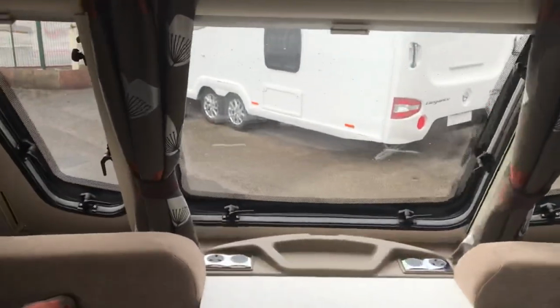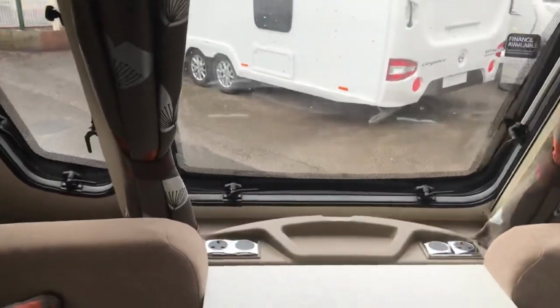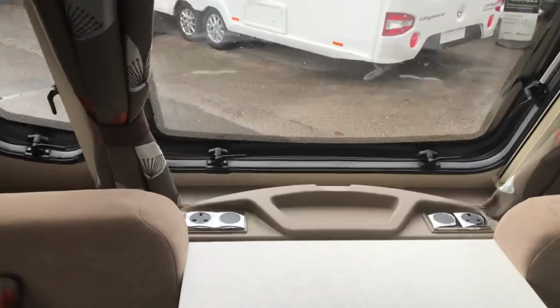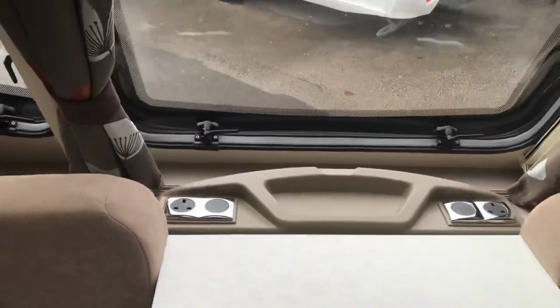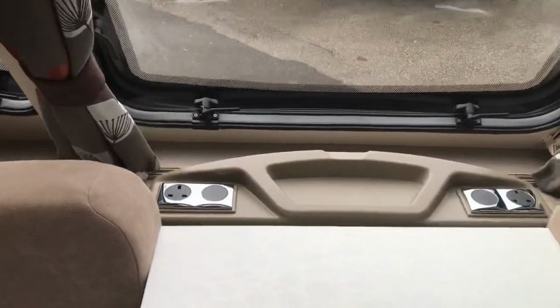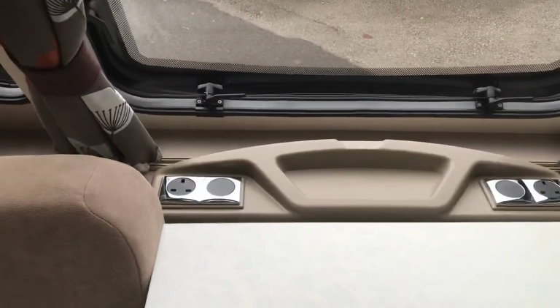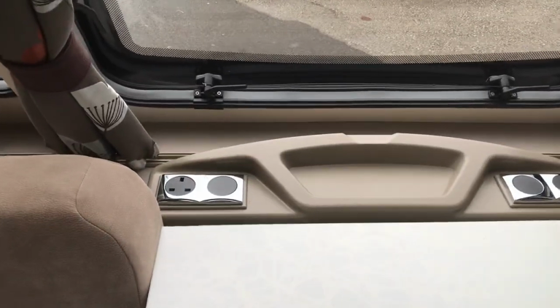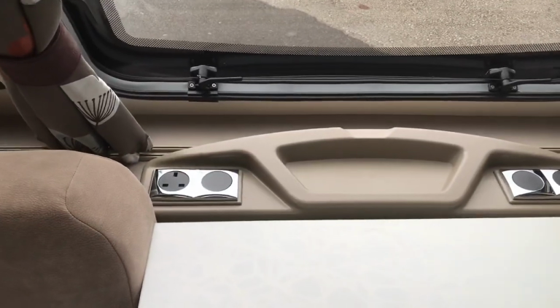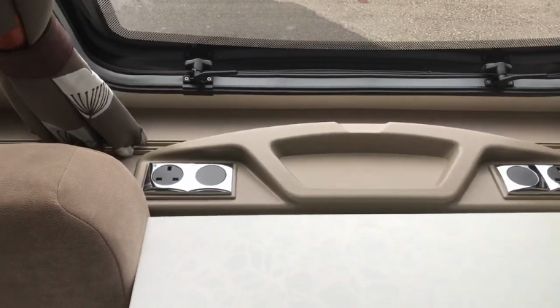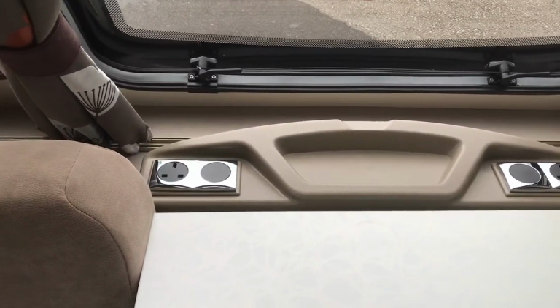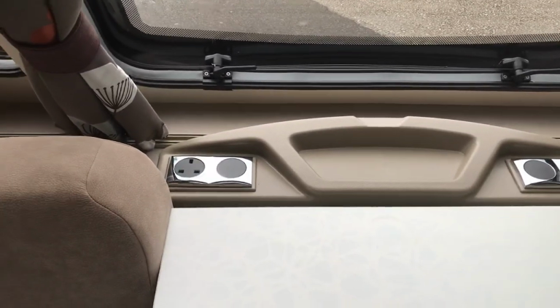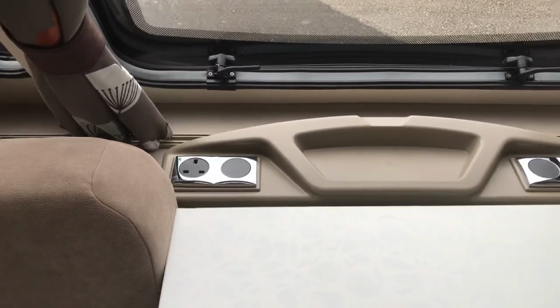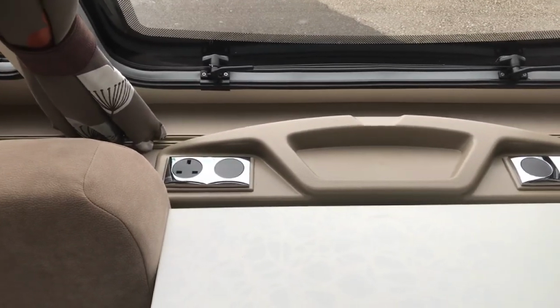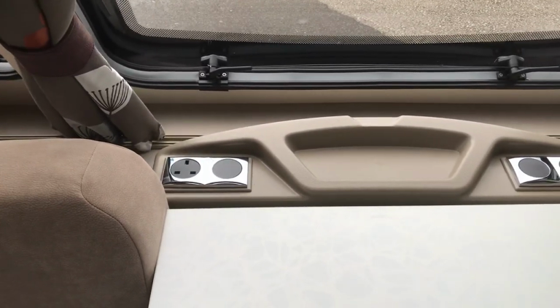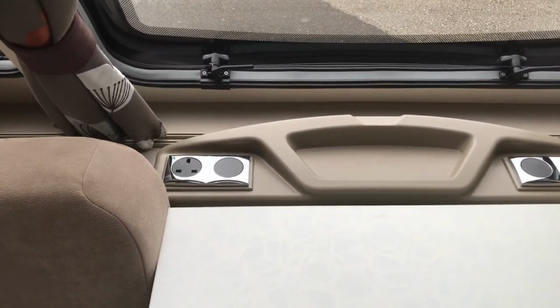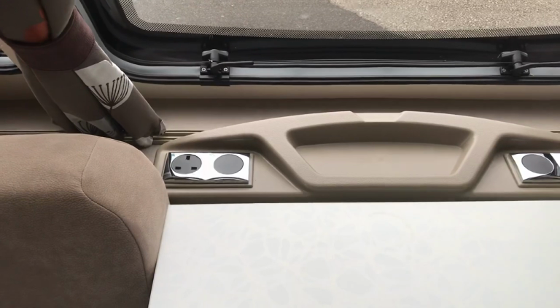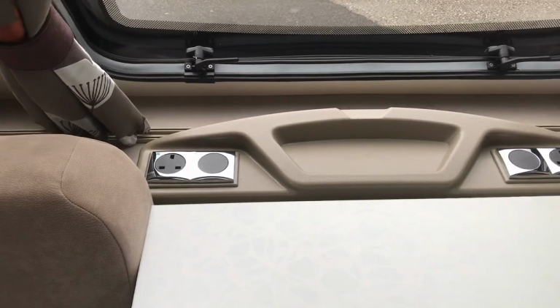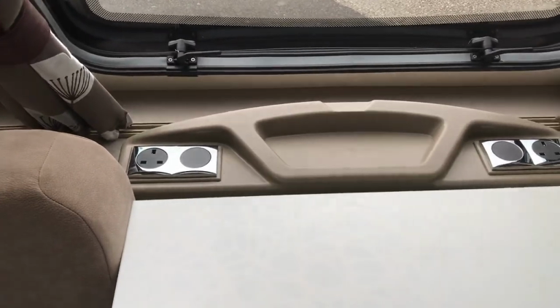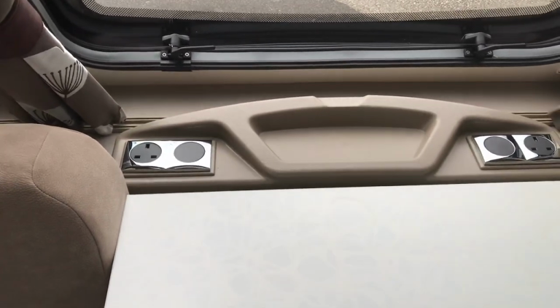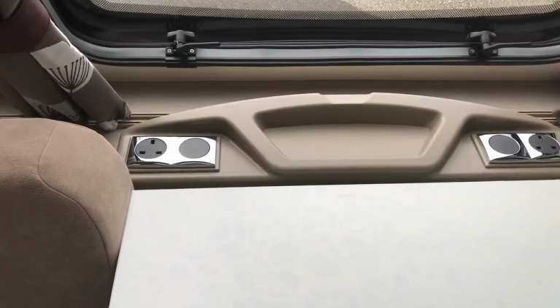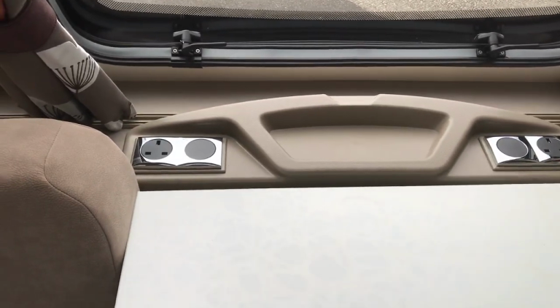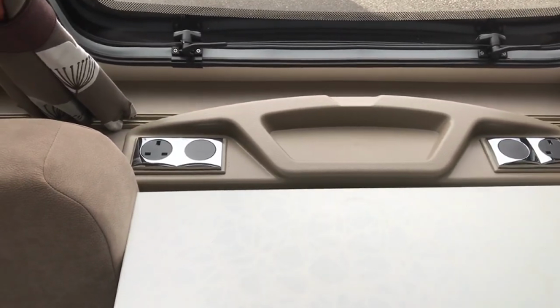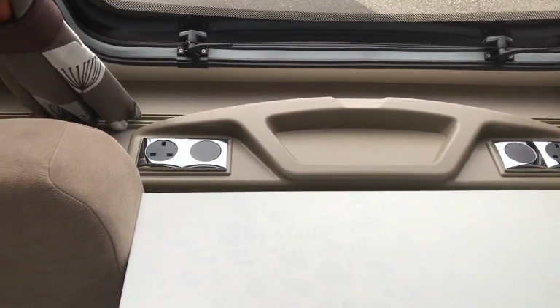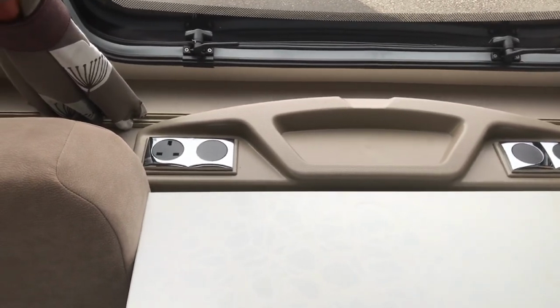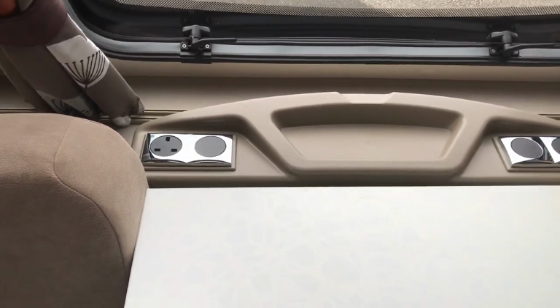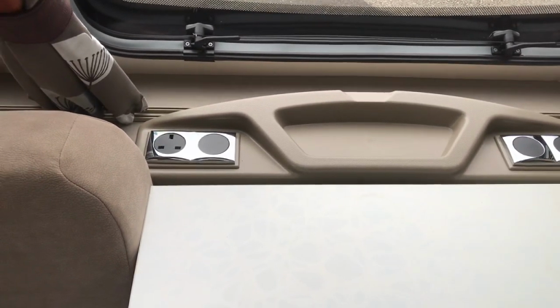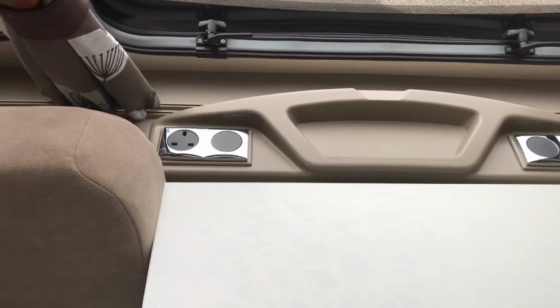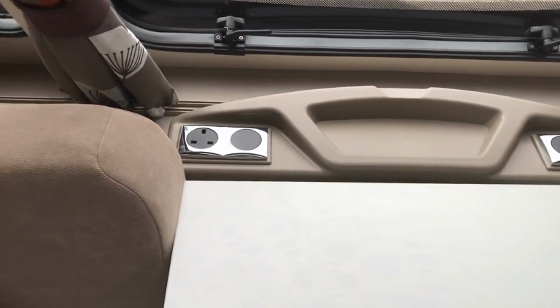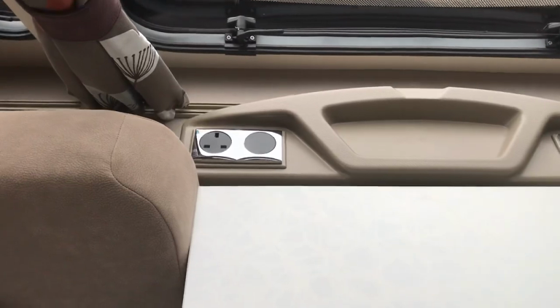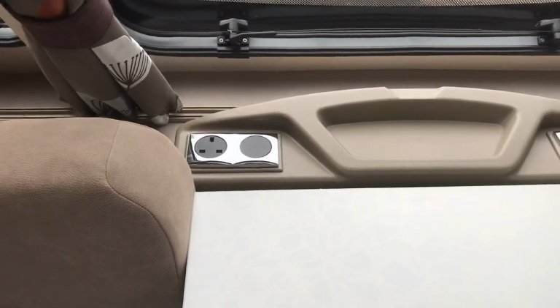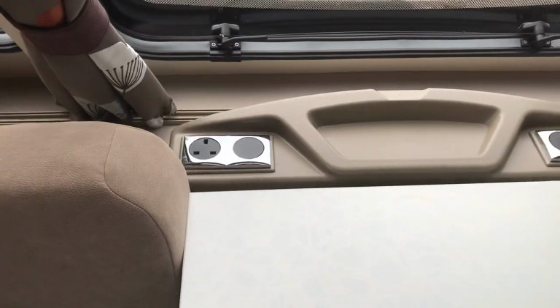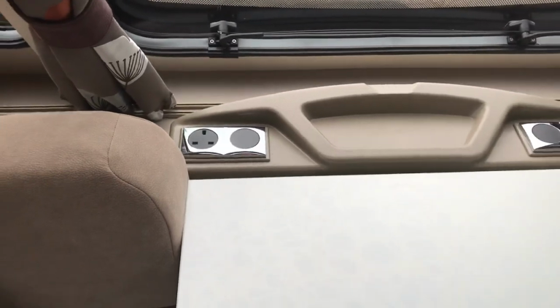You've got the front binnacle with two 240 volt sockets. And because it's got a couple of blanks there, you can add in a TV point, a 12 volt point, or even some USBs.